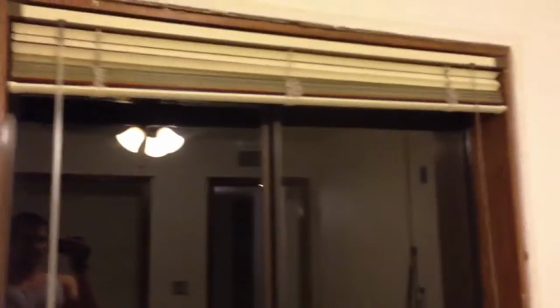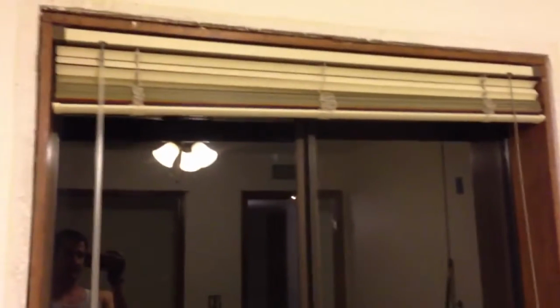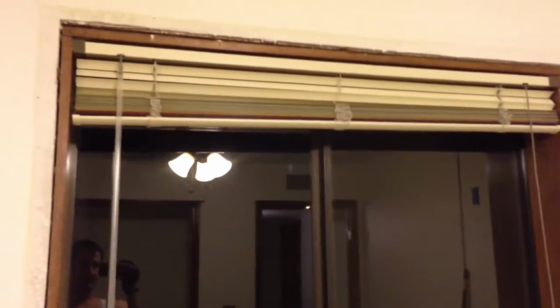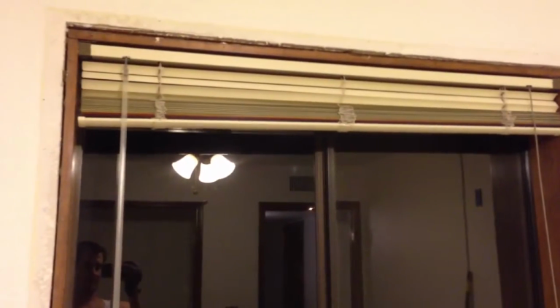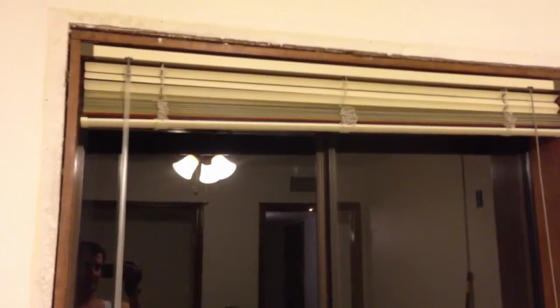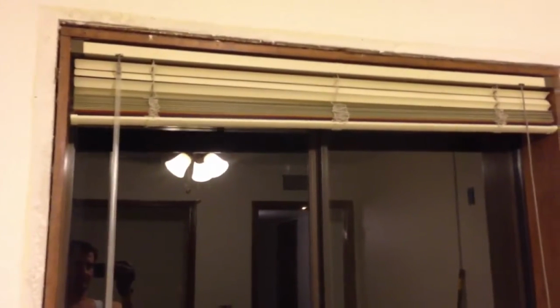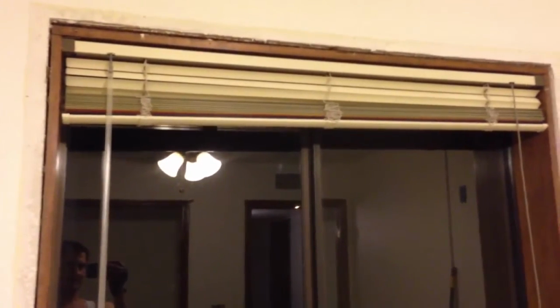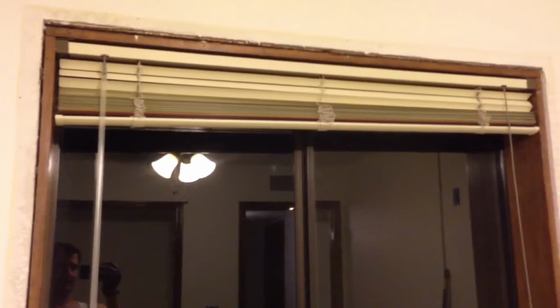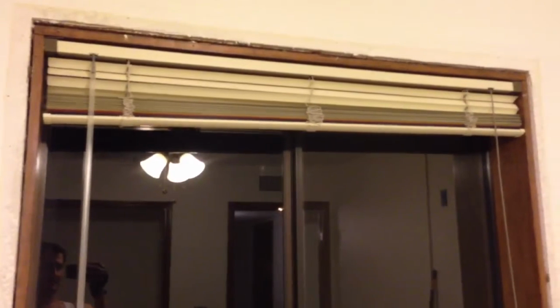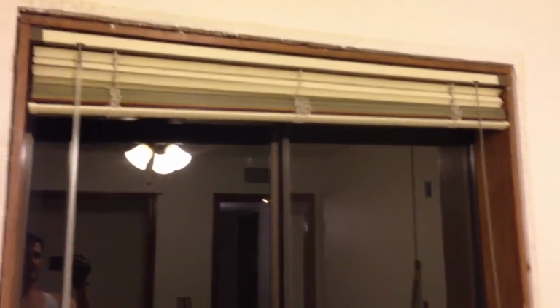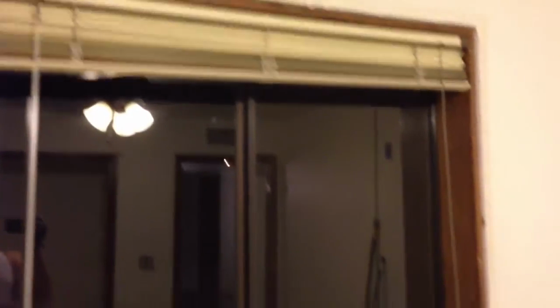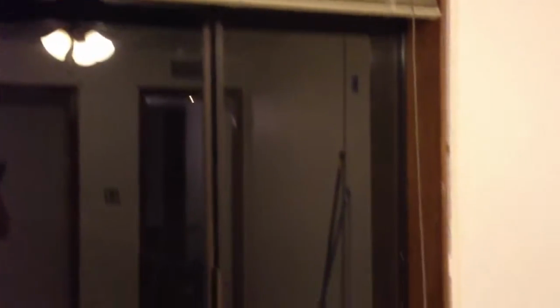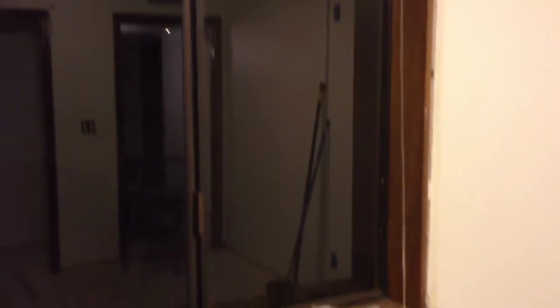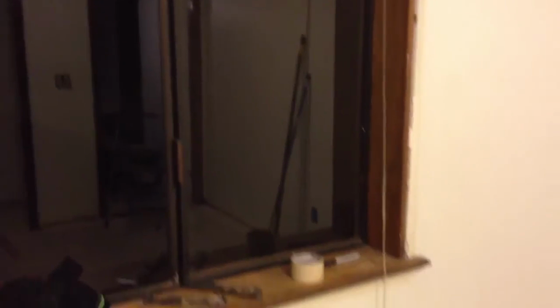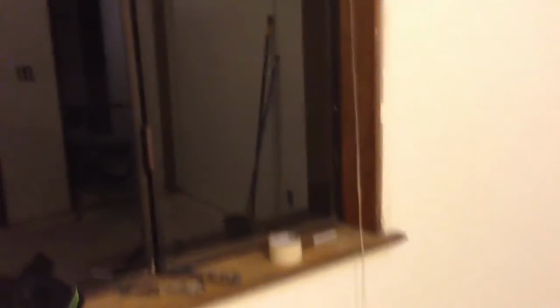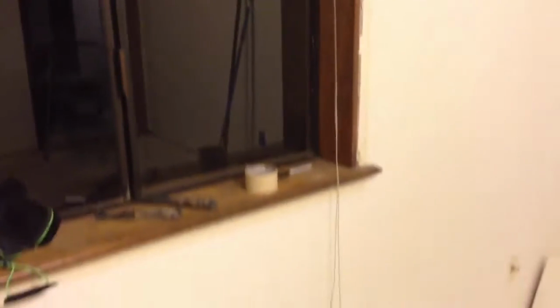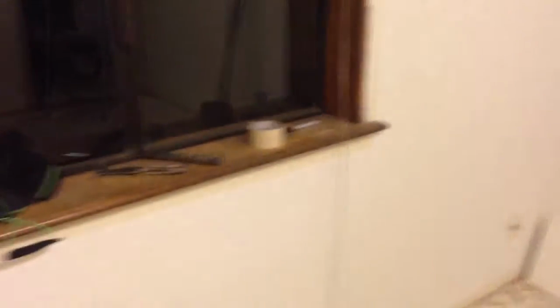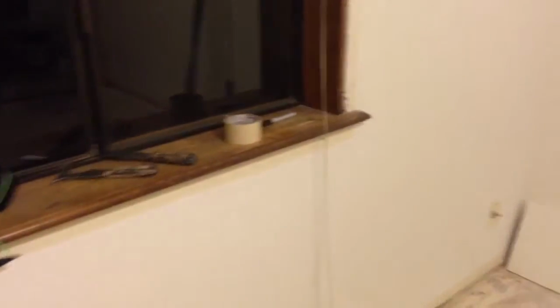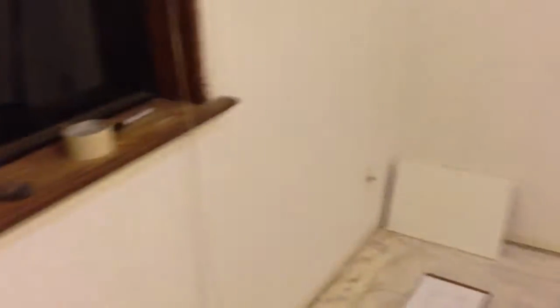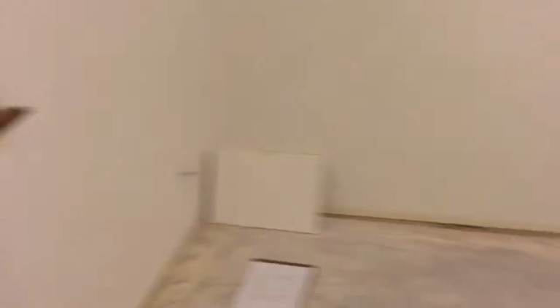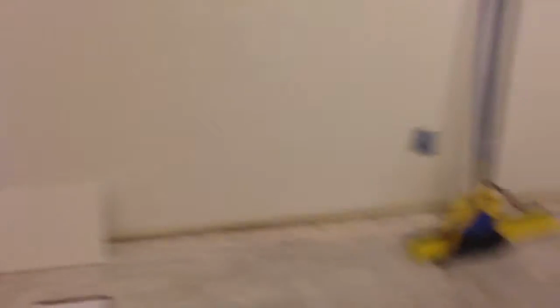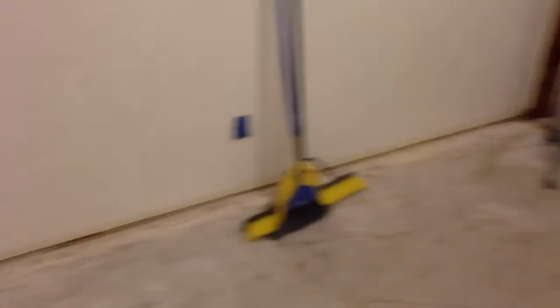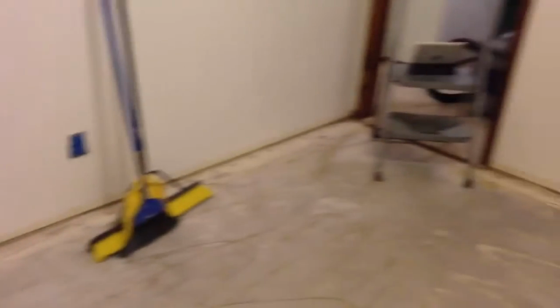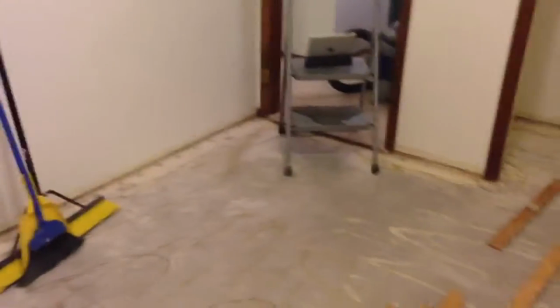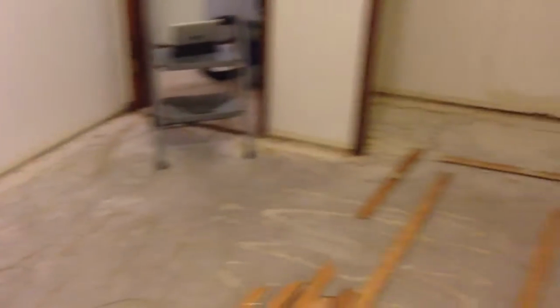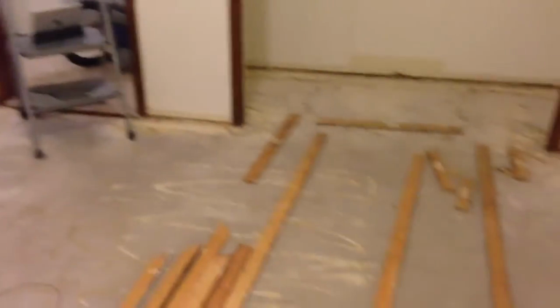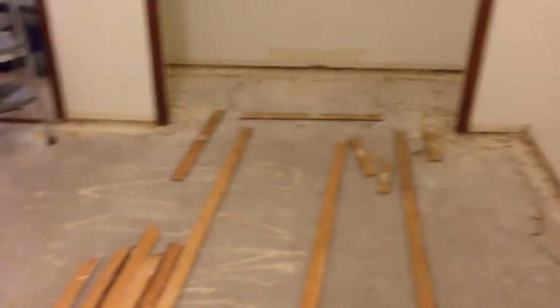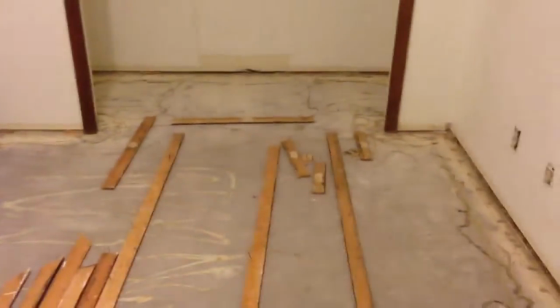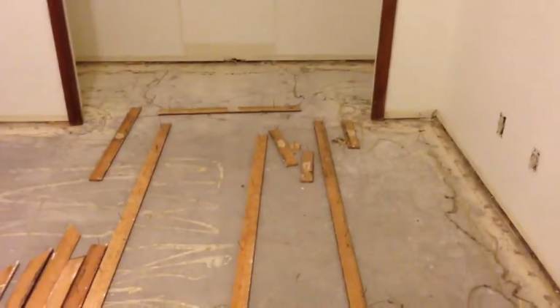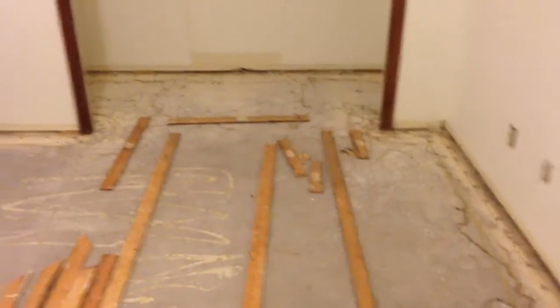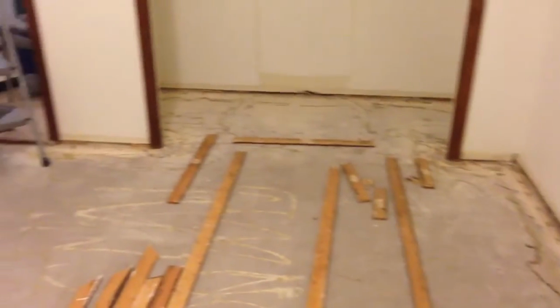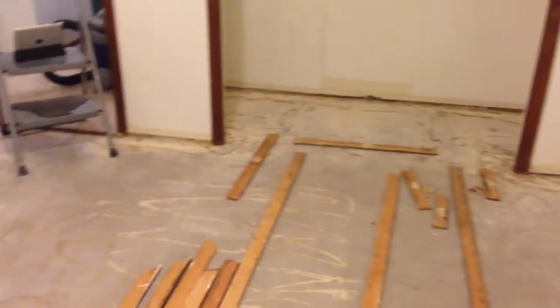Waiting on taking out the blinds. I know they suck, but I'm going to take those out as late as I possibly can so I can make sure to keep this room a little cooler if possible.